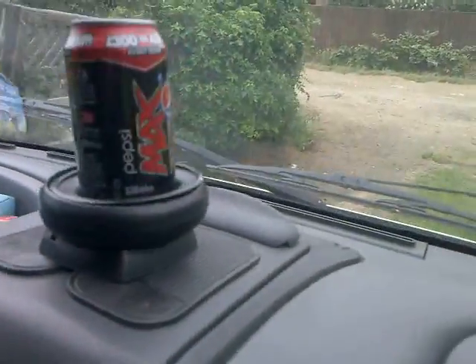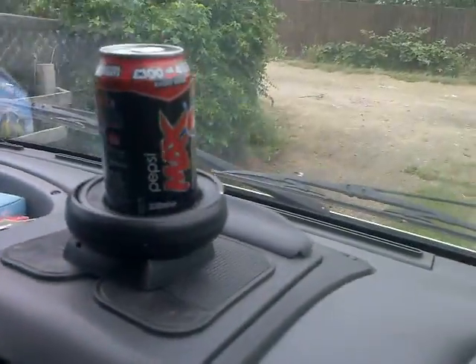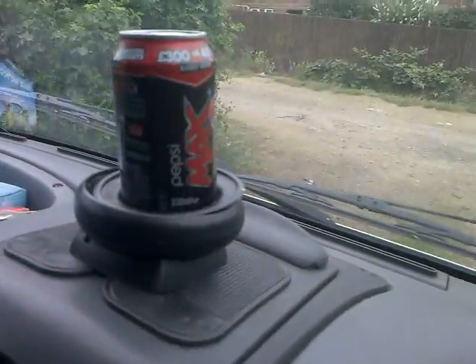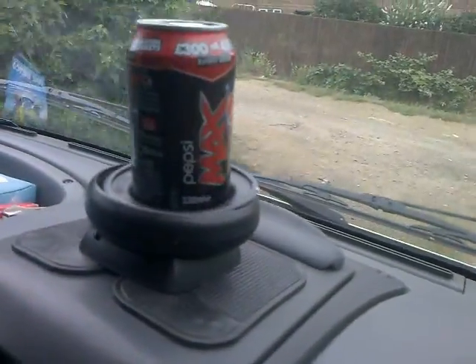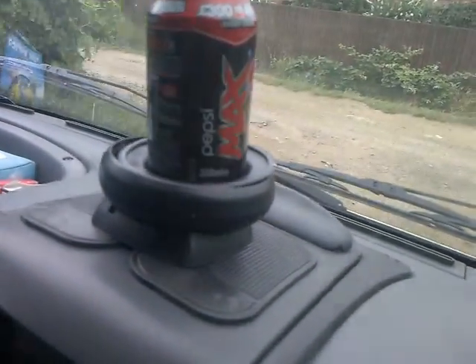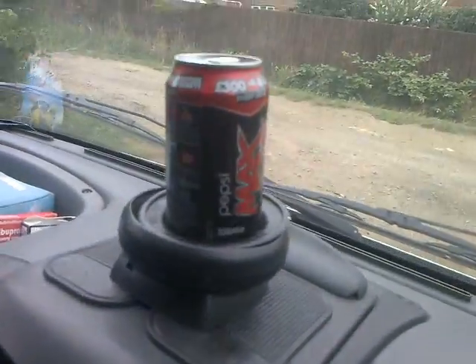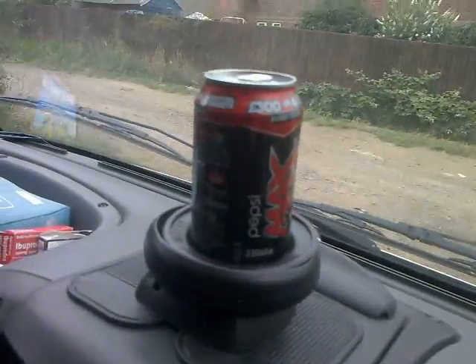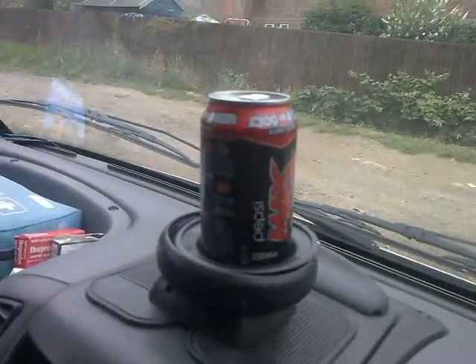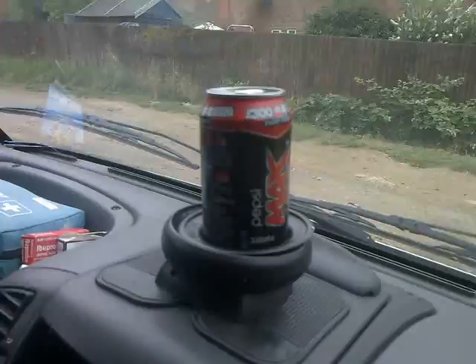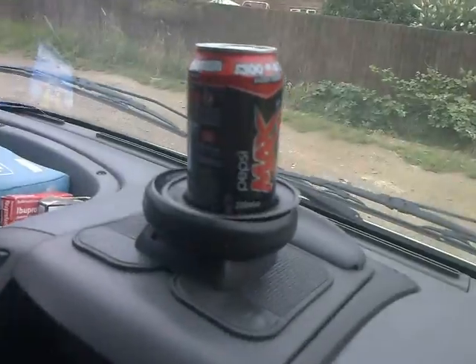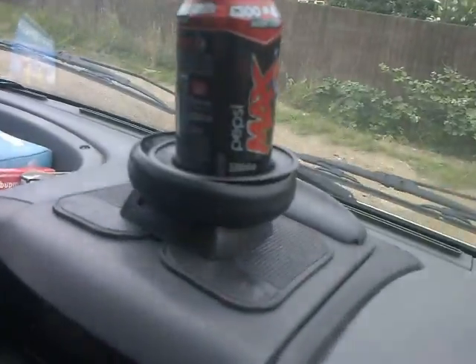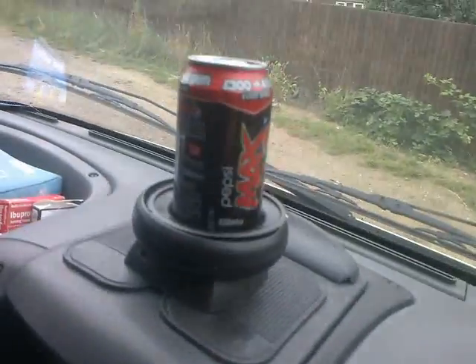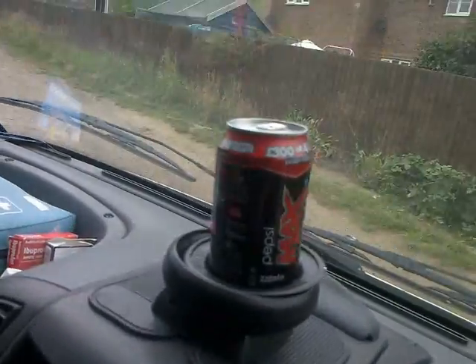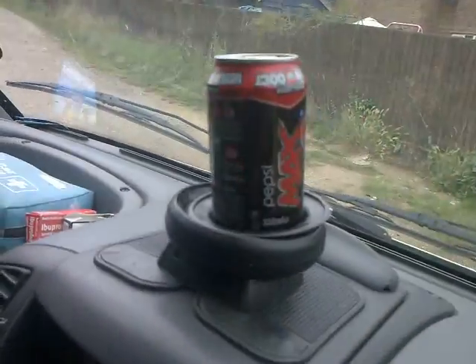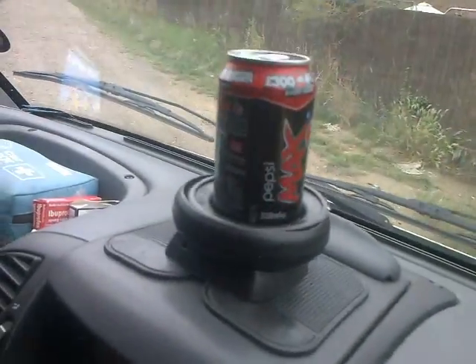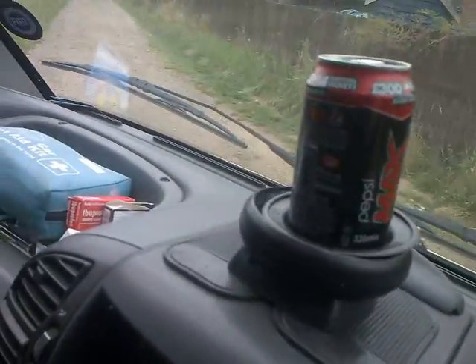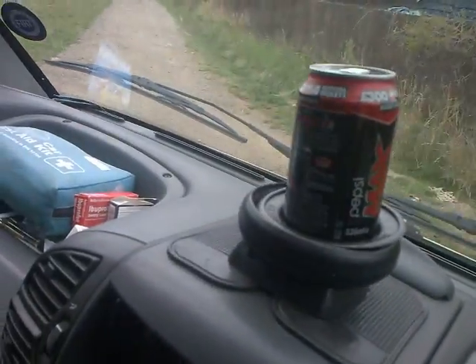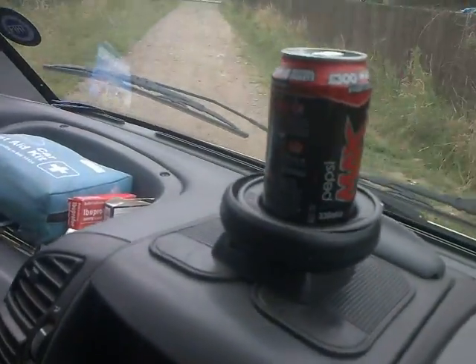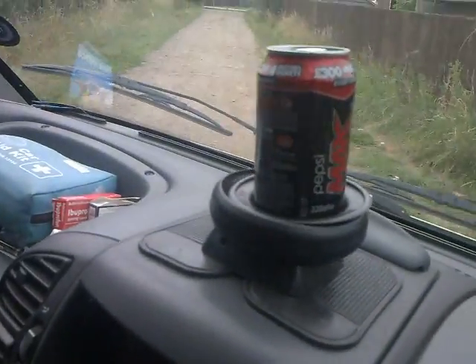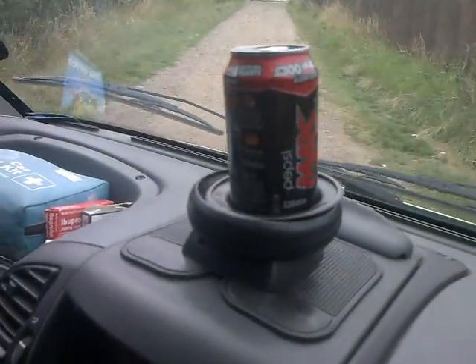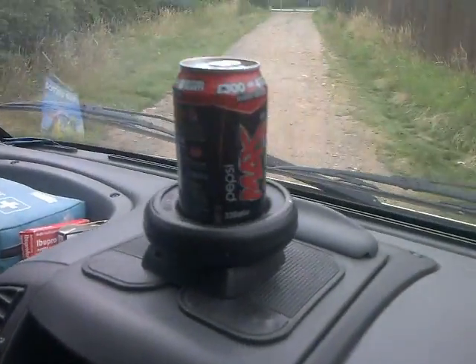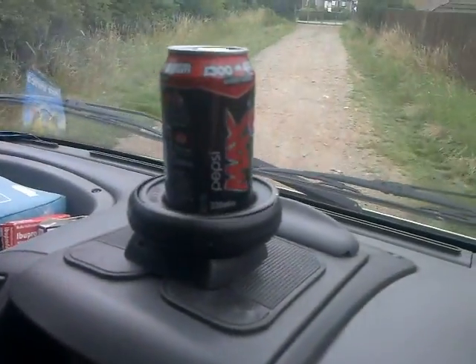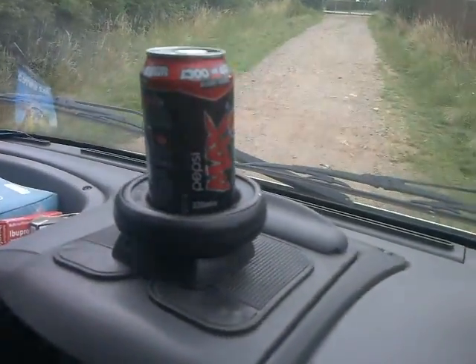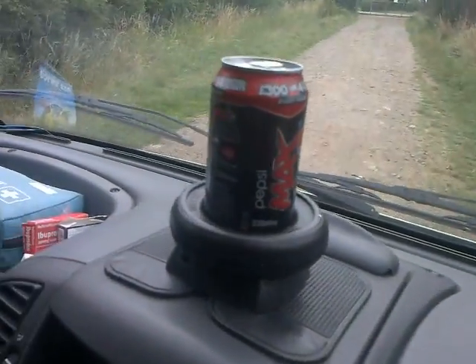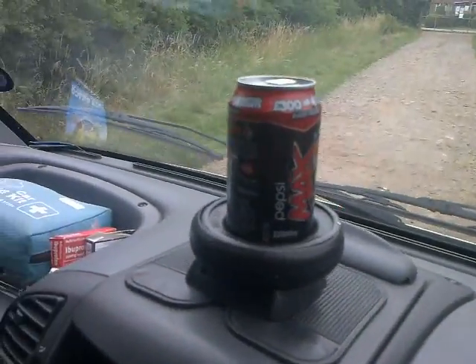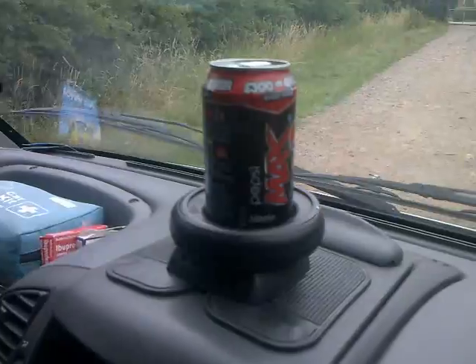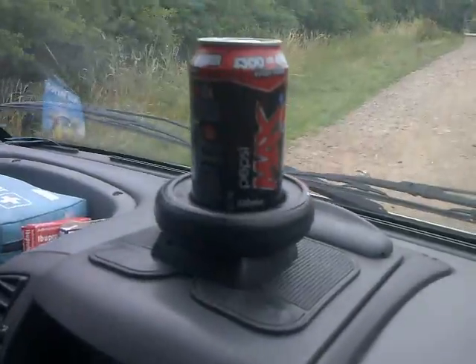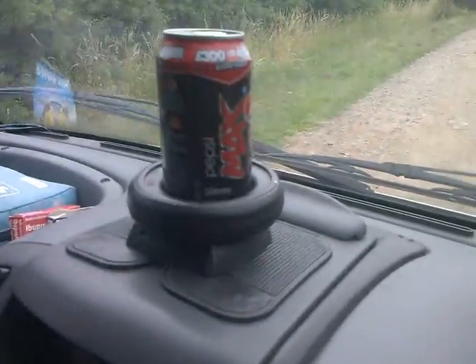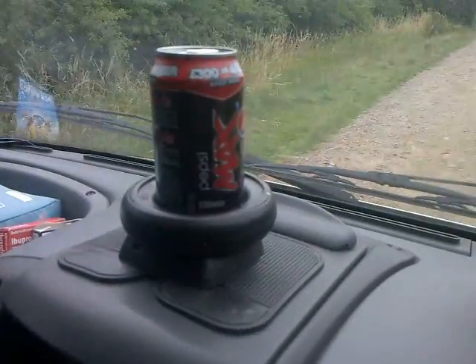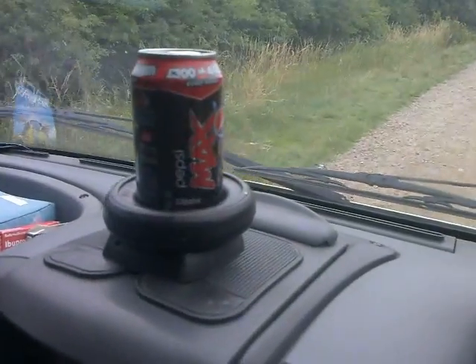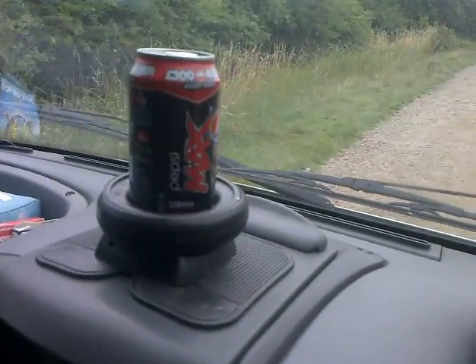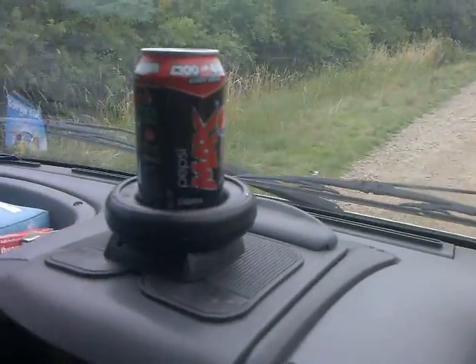Here's the left-hand corner coming up, see if I can hold the camera still at the same time. You can see that lean — the actual bottom of the can holder lean over.